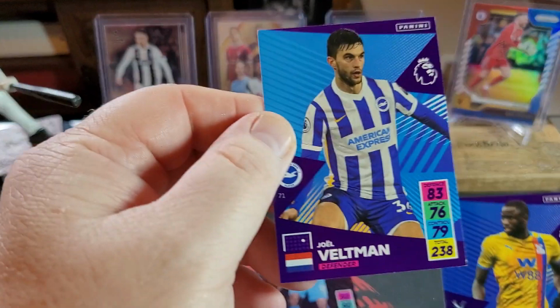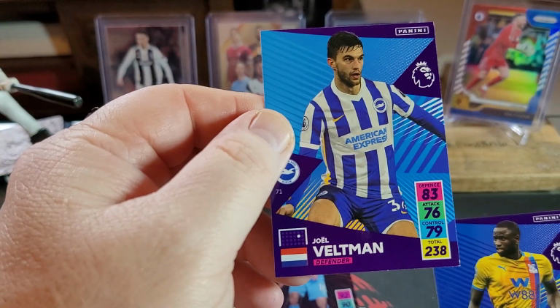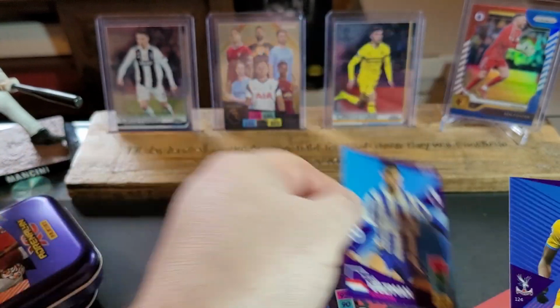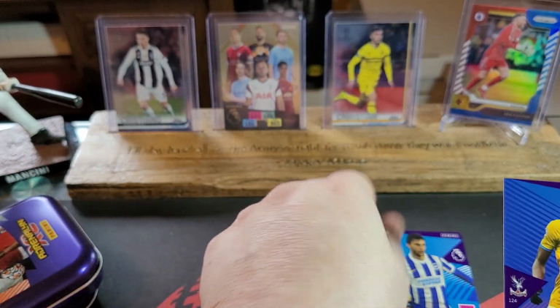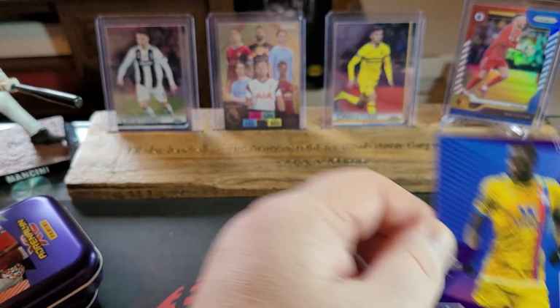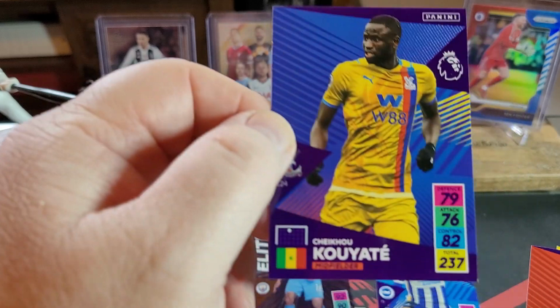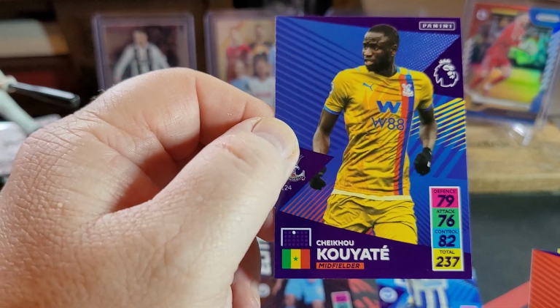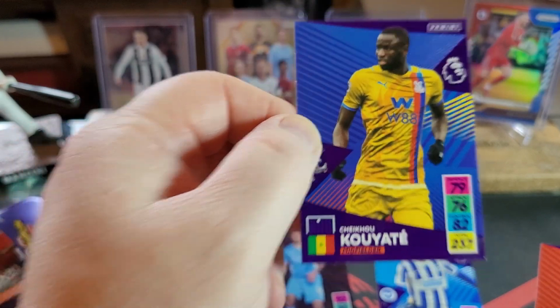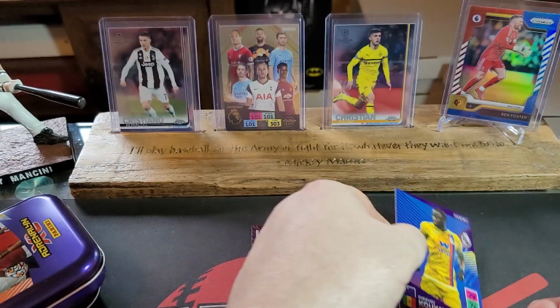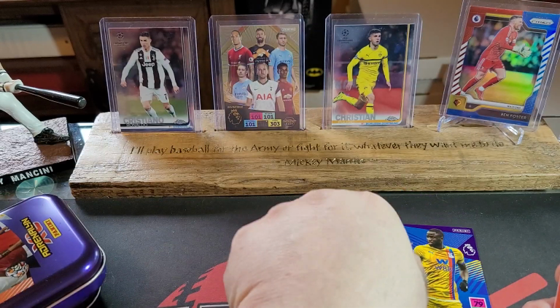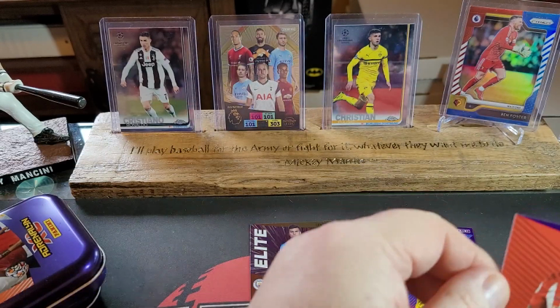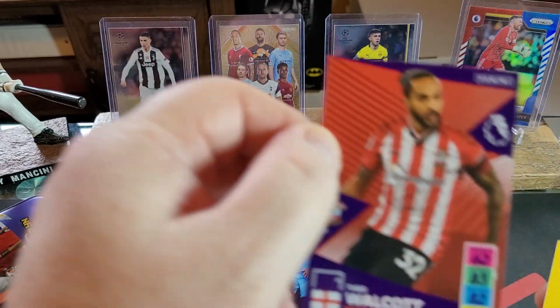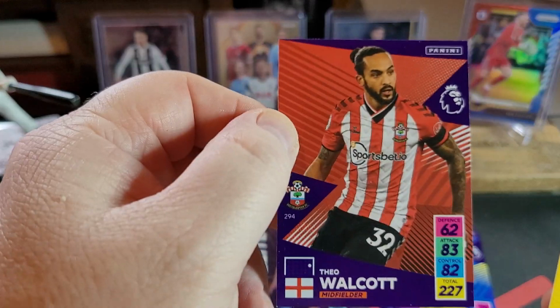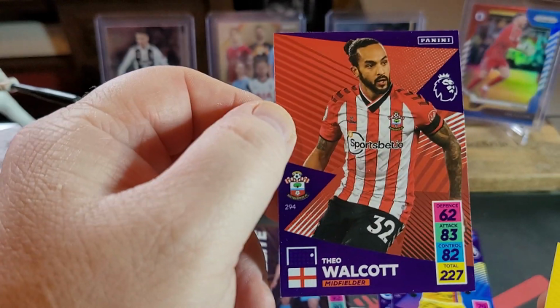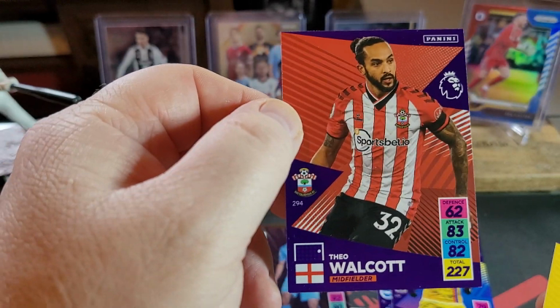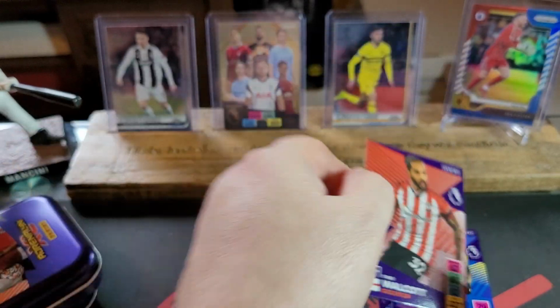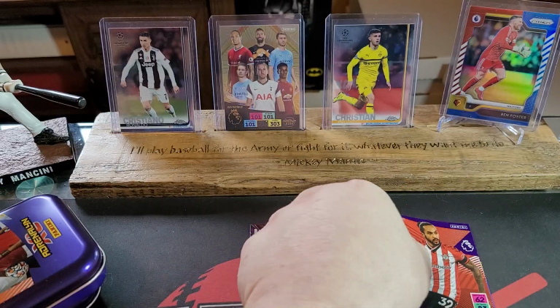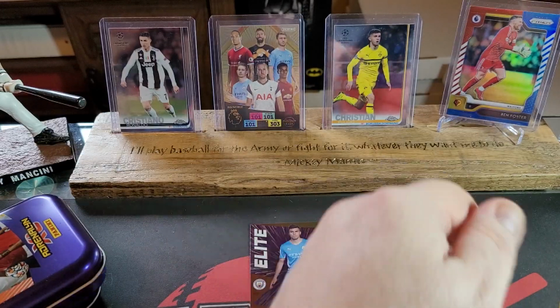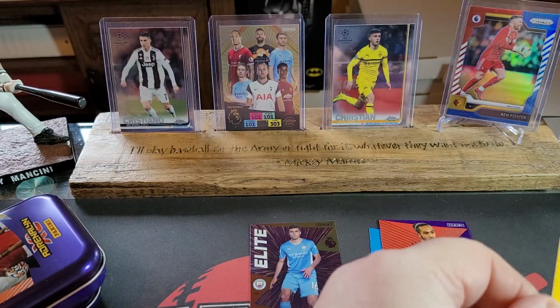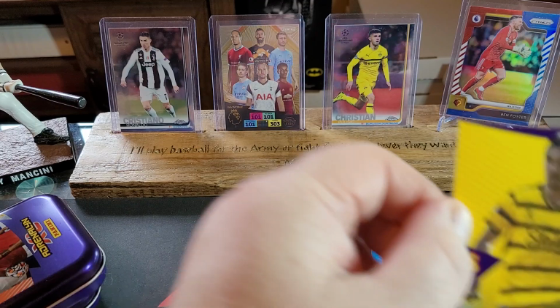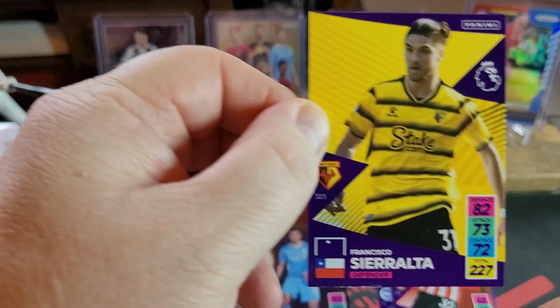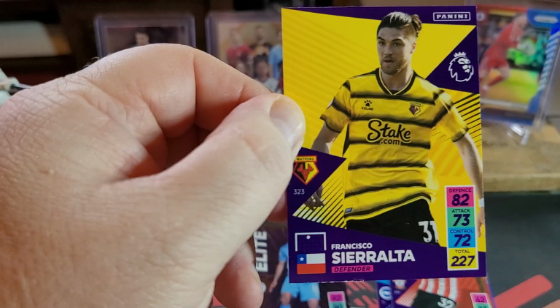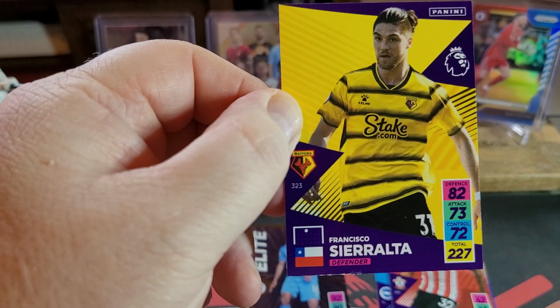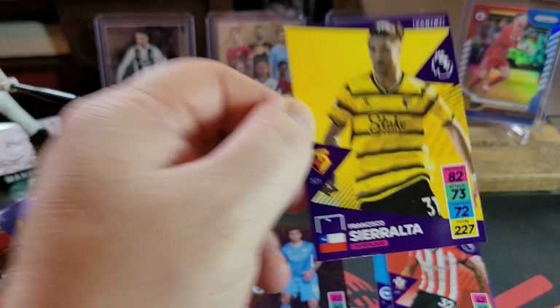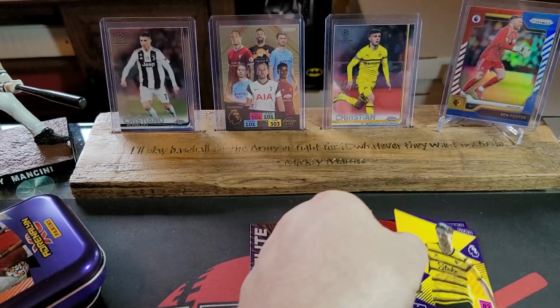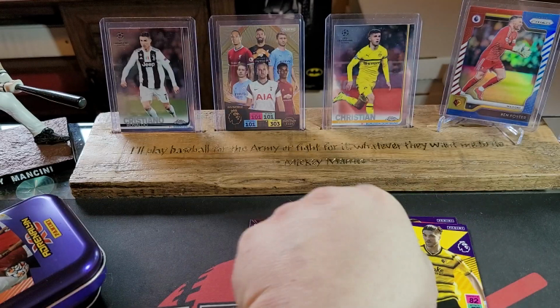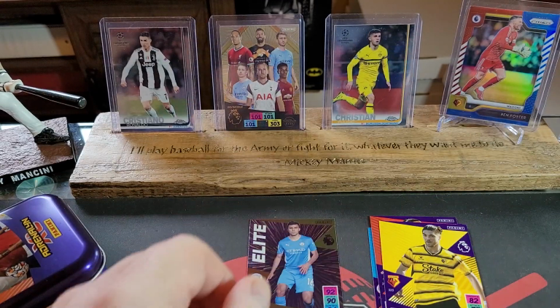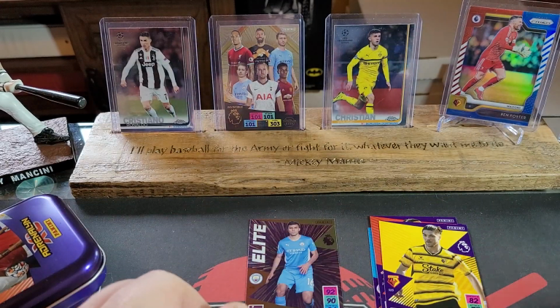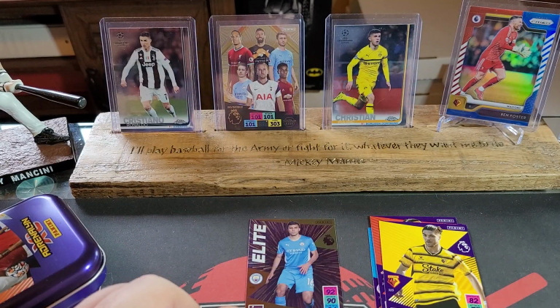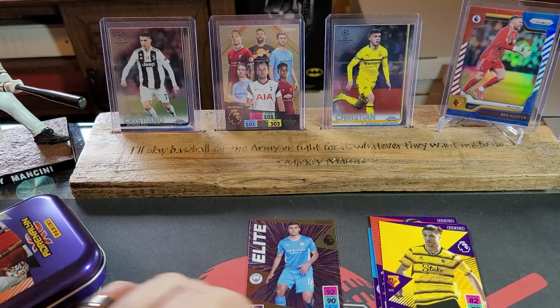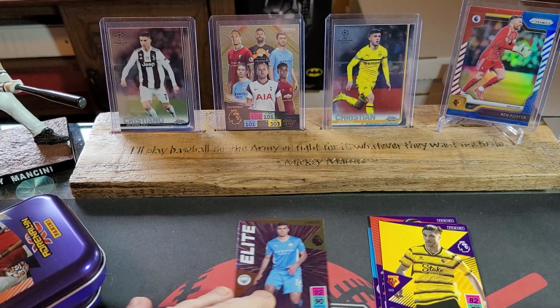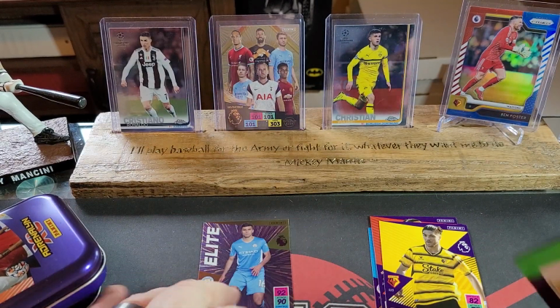So there's an elite Rodrigo, Southampton, and we've got a Watford Sierra Alta. Not bad for the first pack.